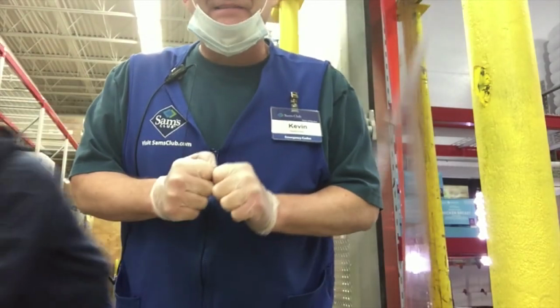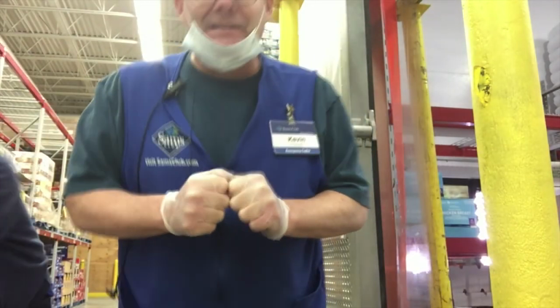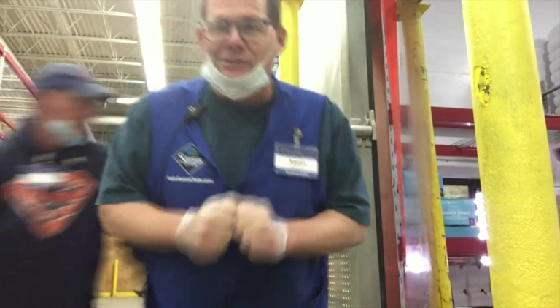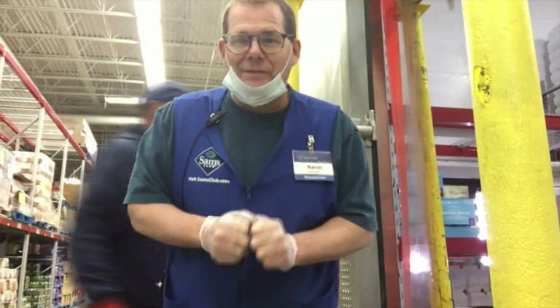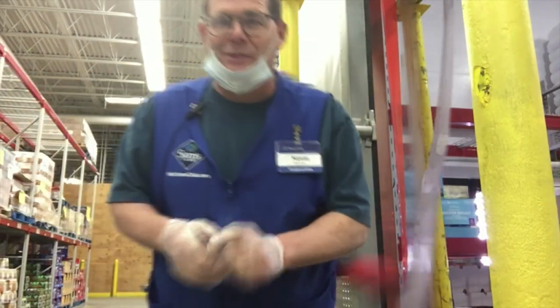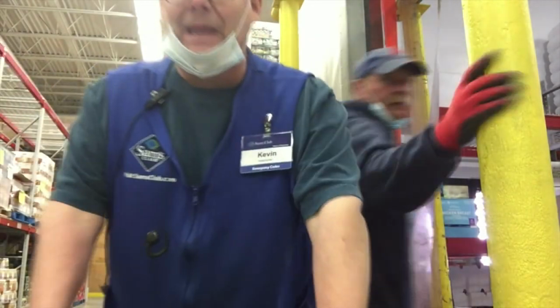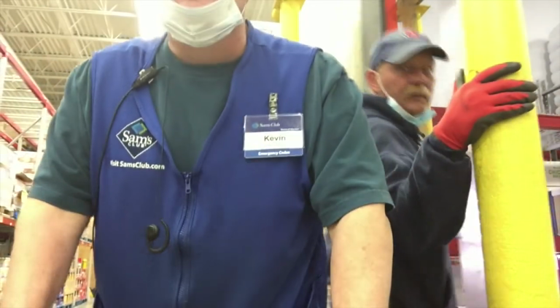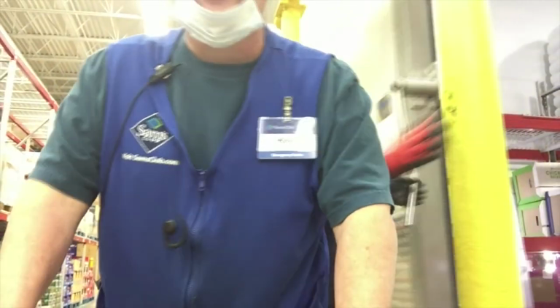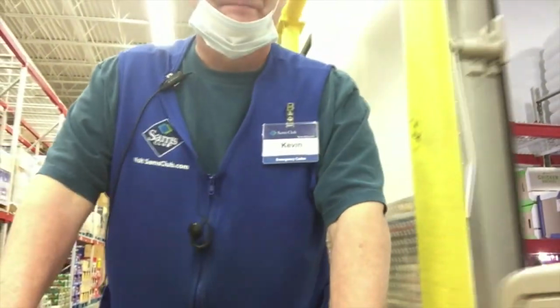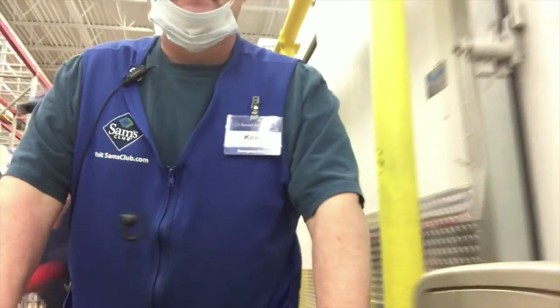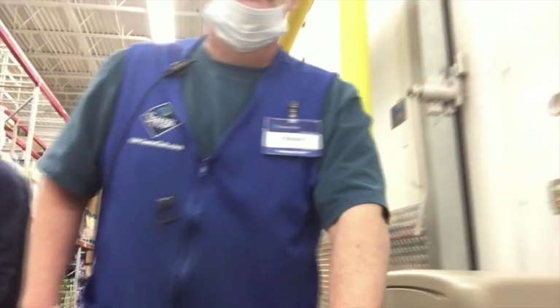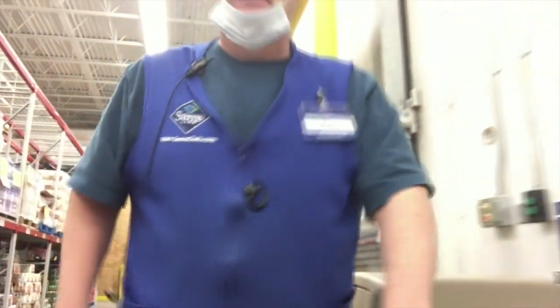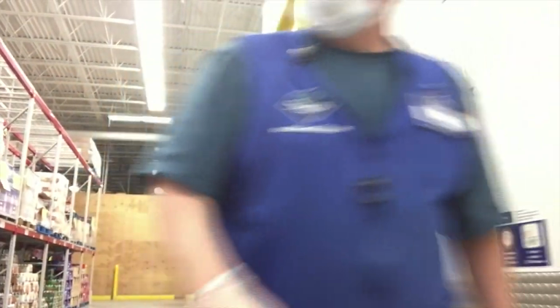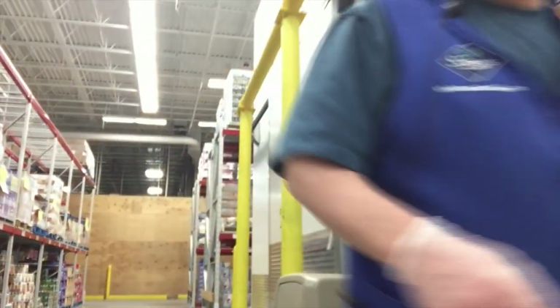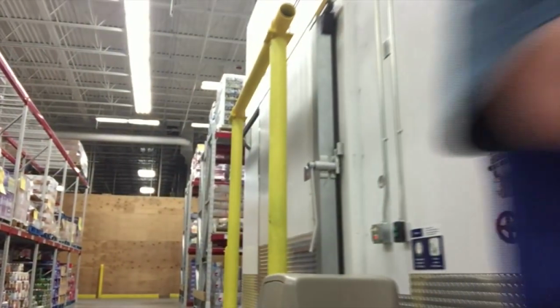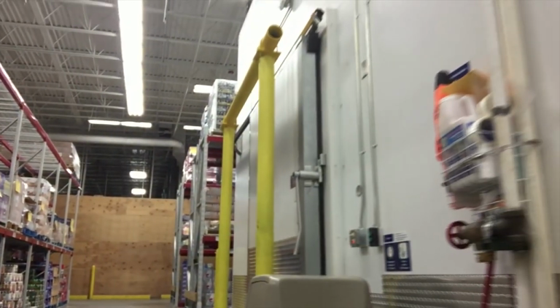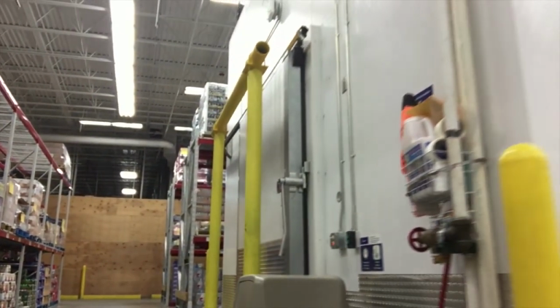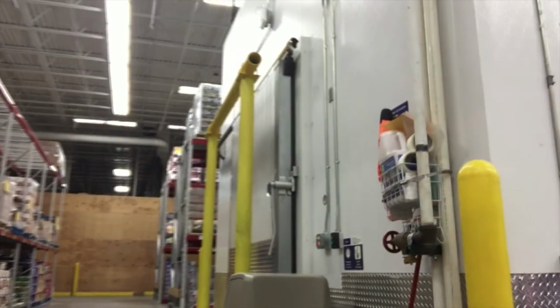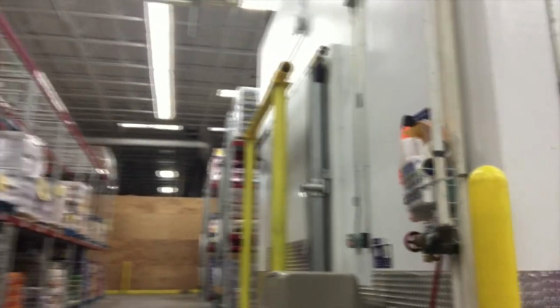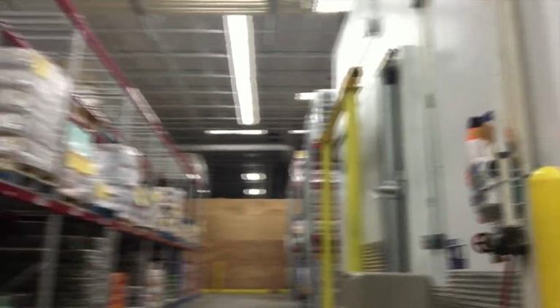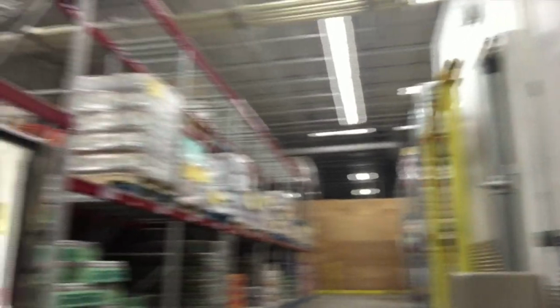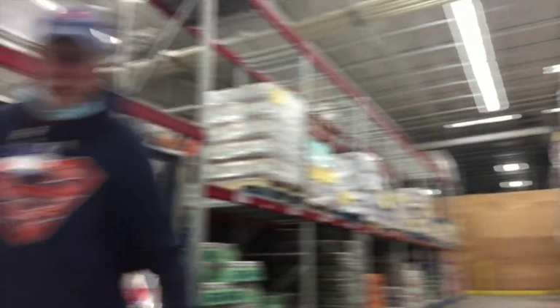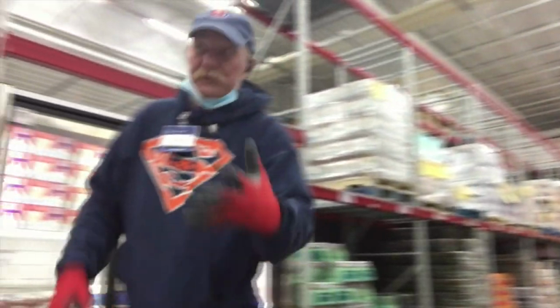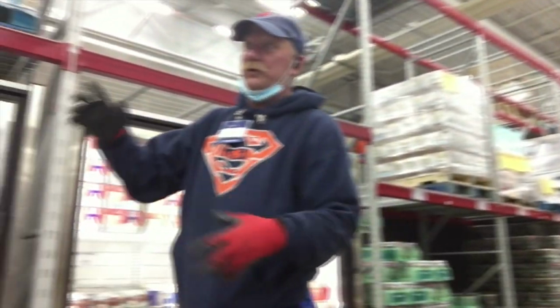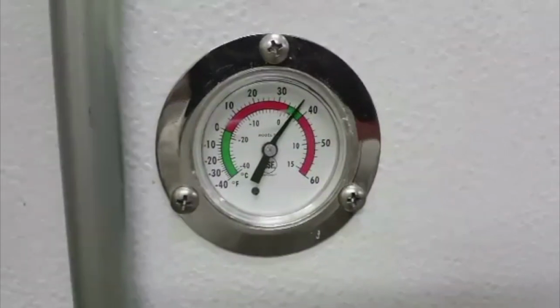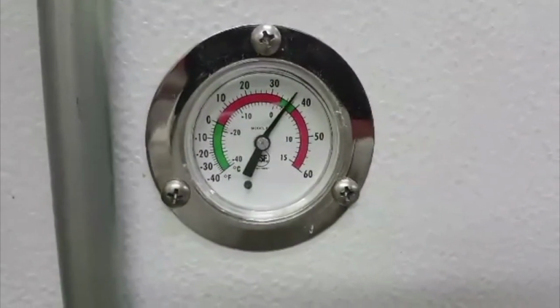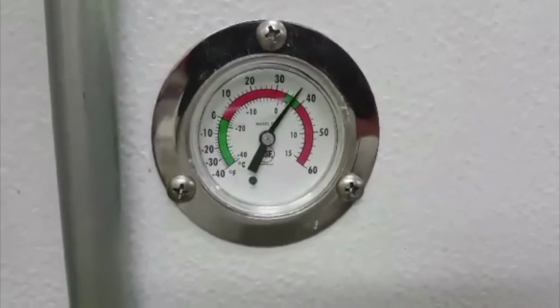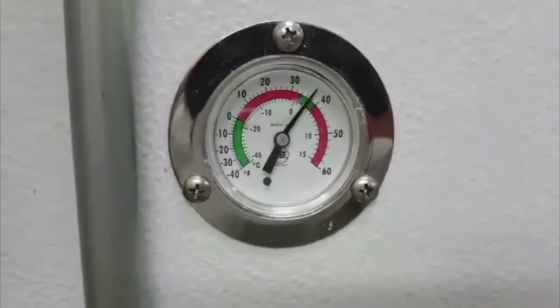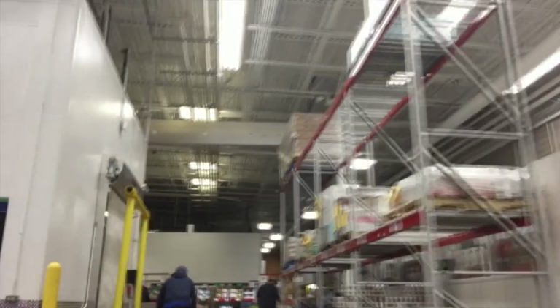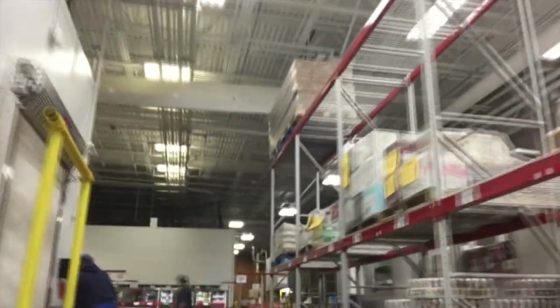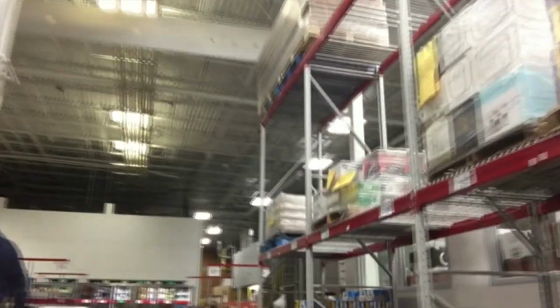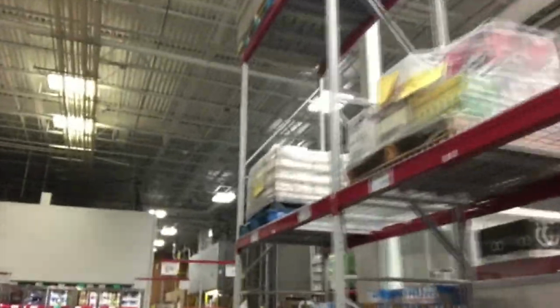Freezer, cooler — I want to be in something that's not as cold as the freezer, so we're going to head down to the cooler now. What's the cooler temperature? The cooler temperature should be about 32 degrees. So it's out of the freezer and into the cooler.